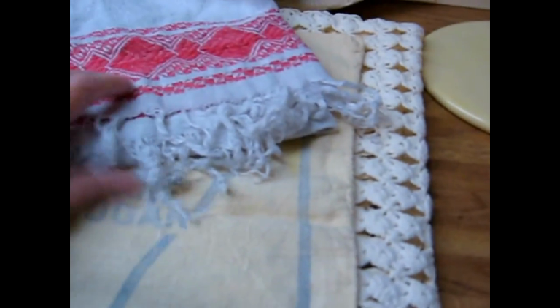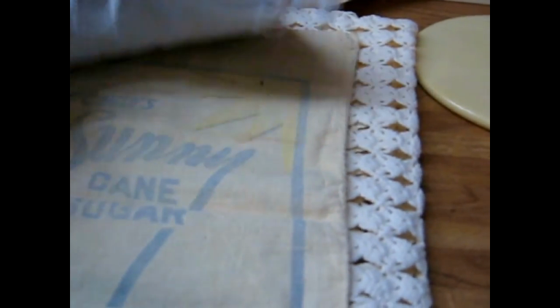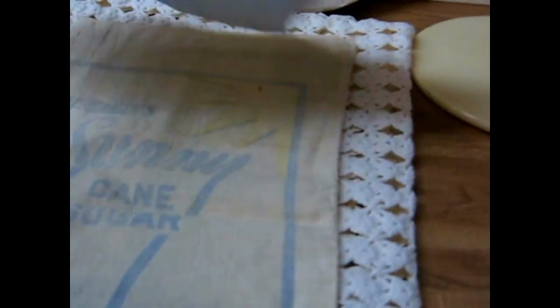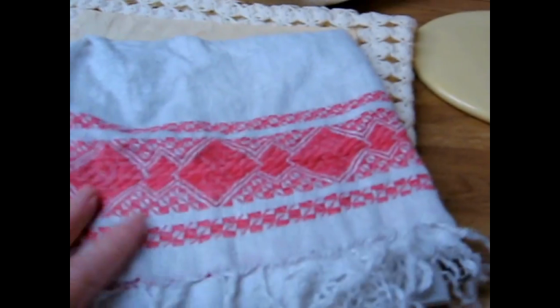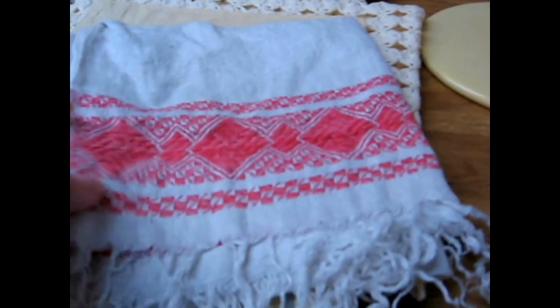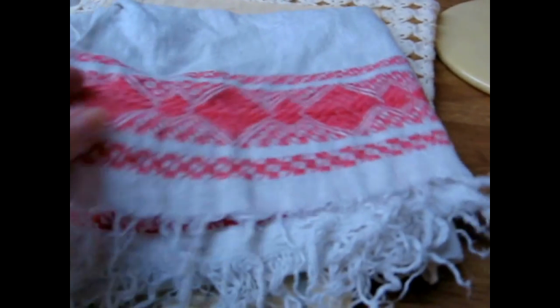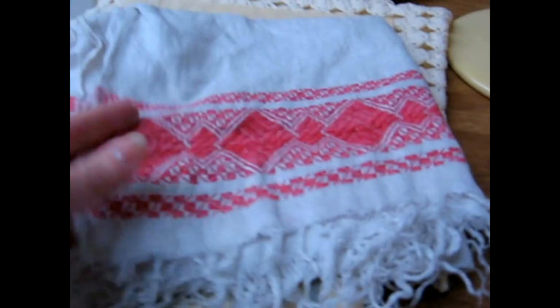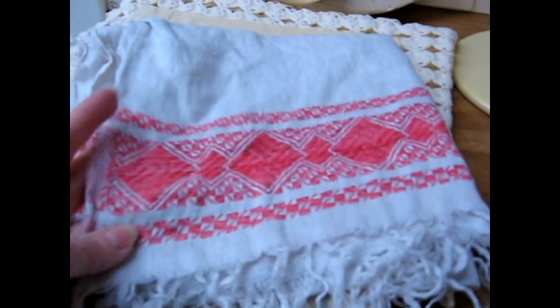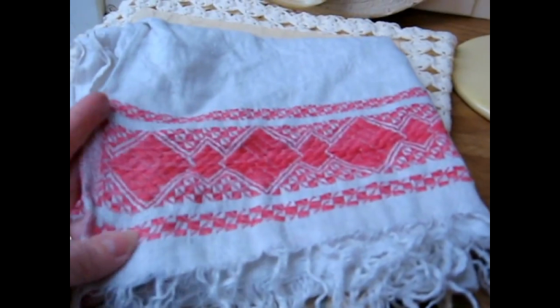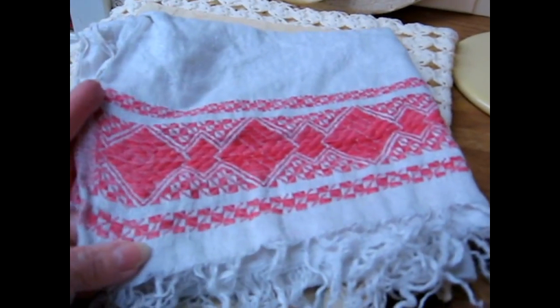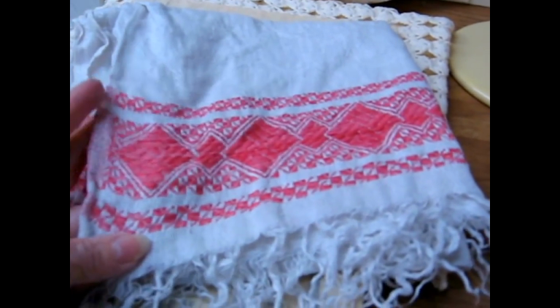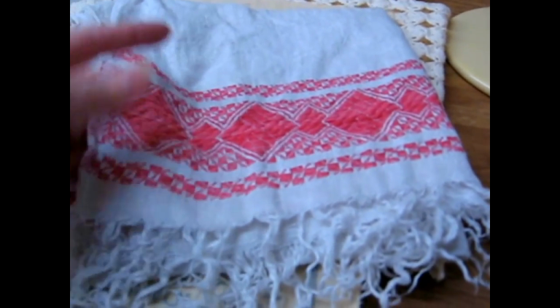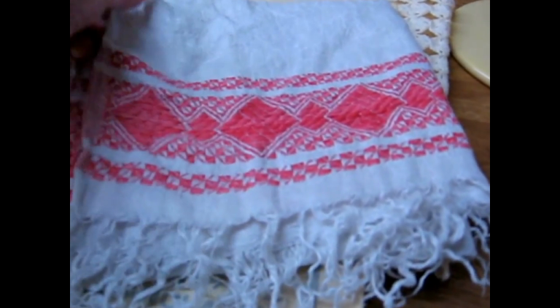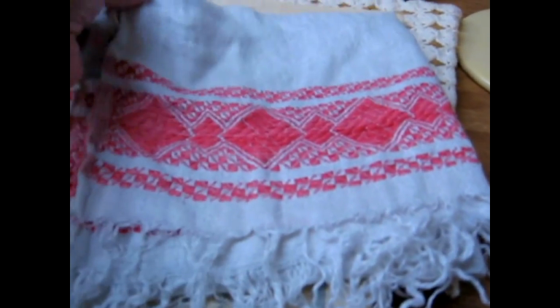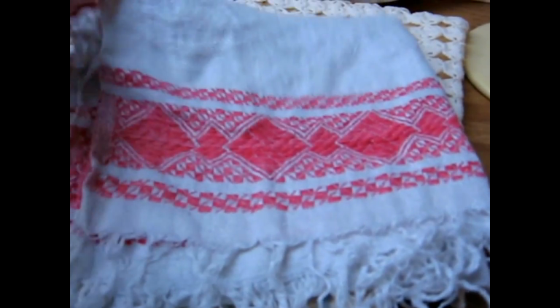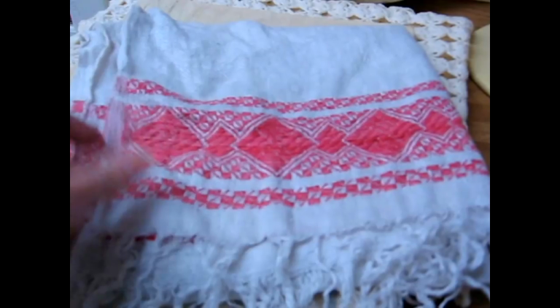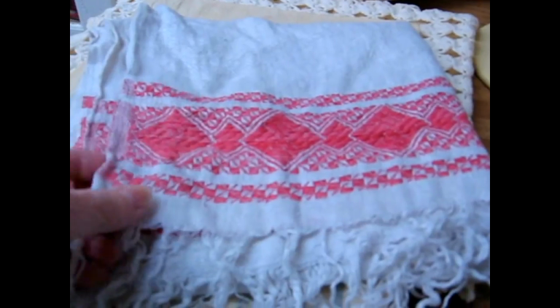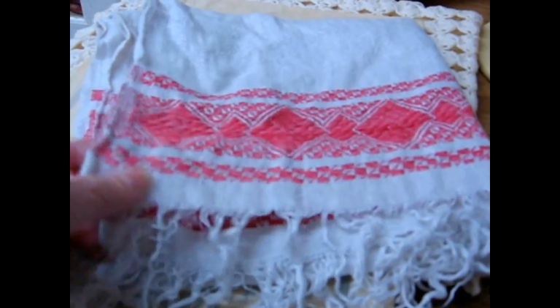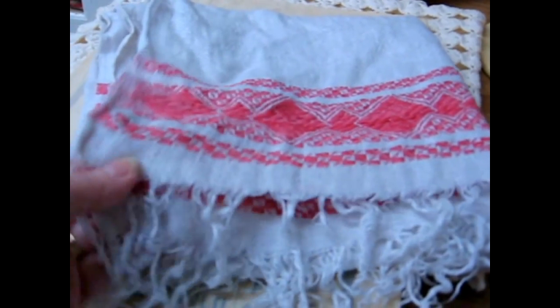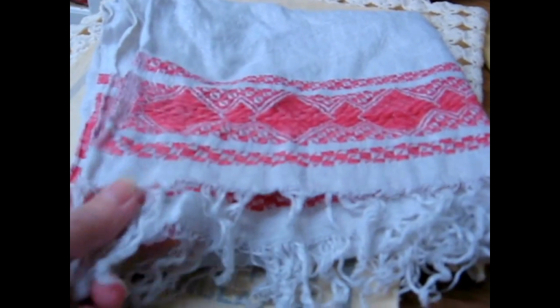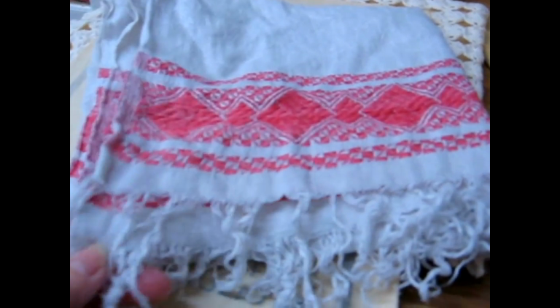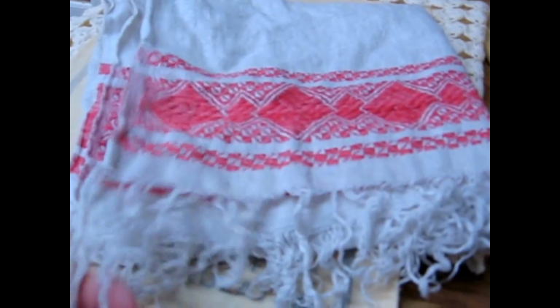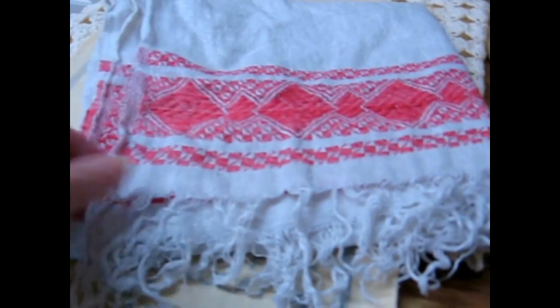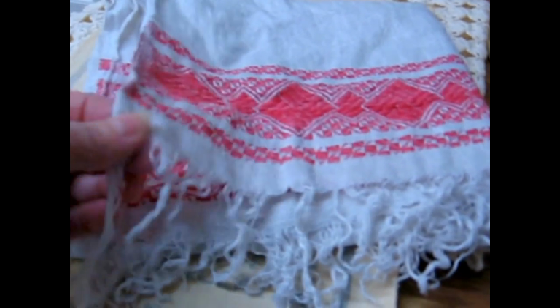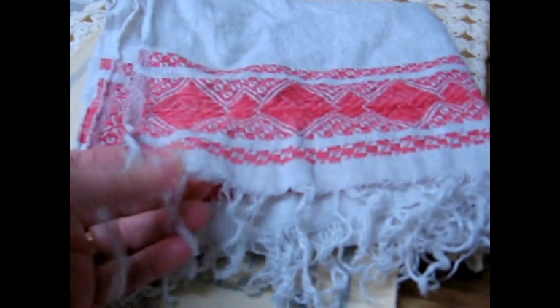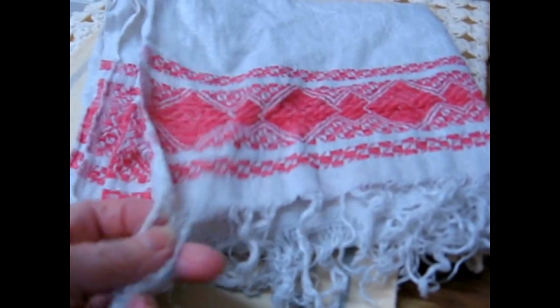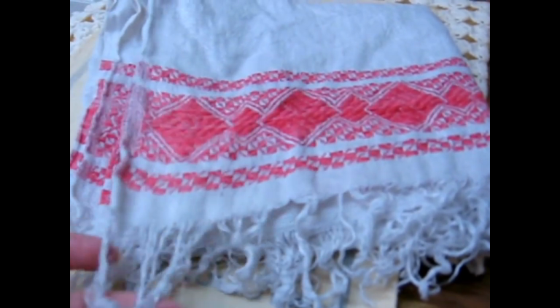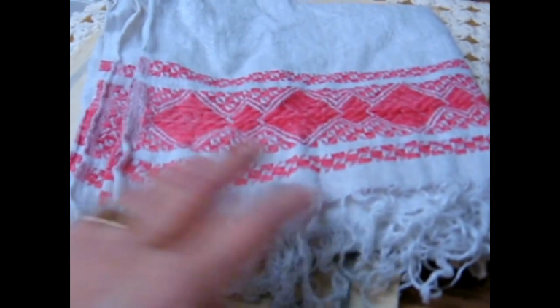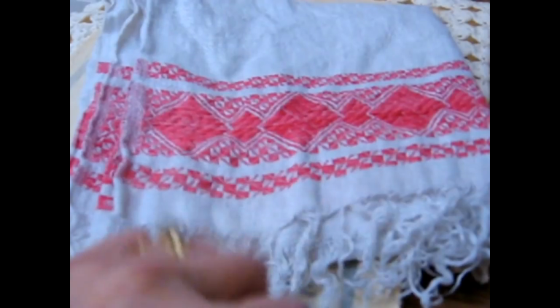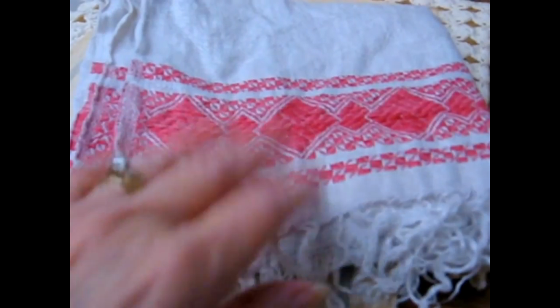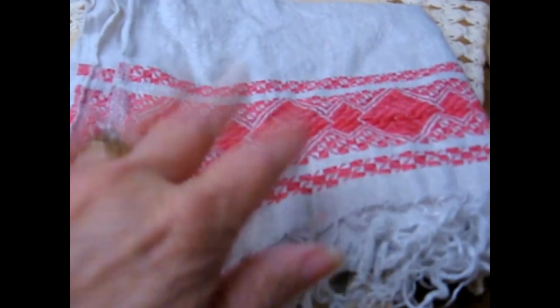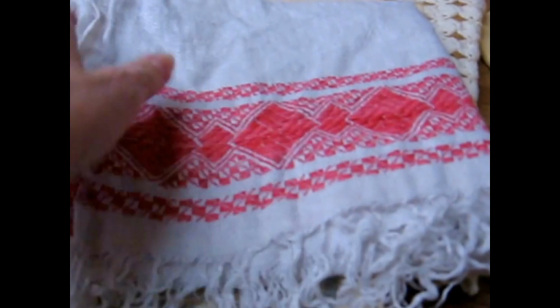I got an old damask red and white kitchen towel. This will need to be starched and ironed and the braids will have to be fixed a little, but this is a nice old towel.